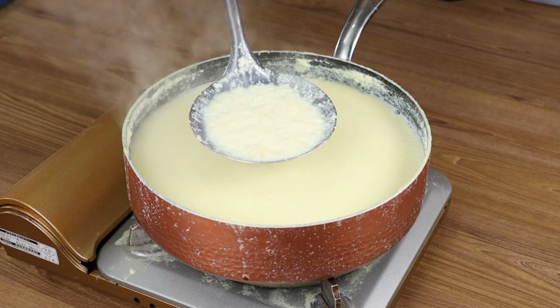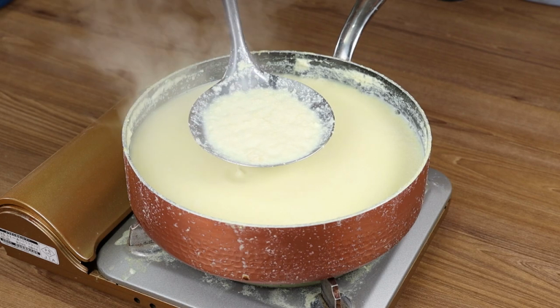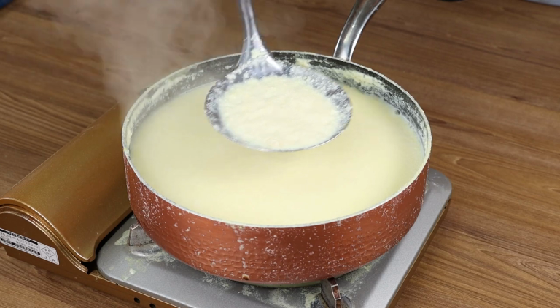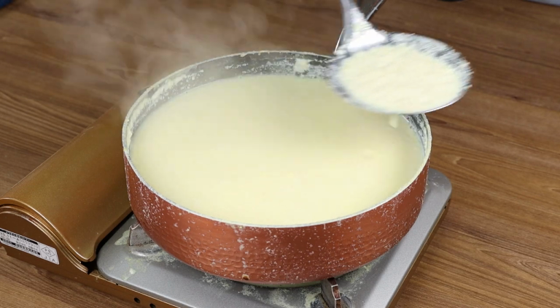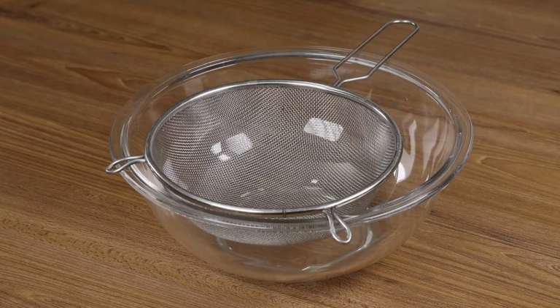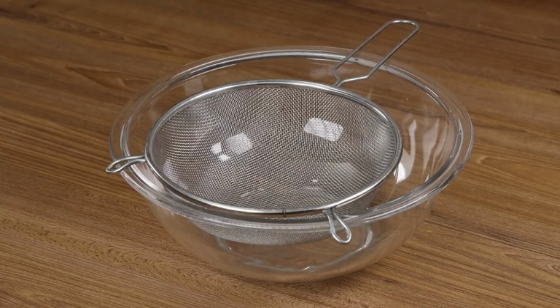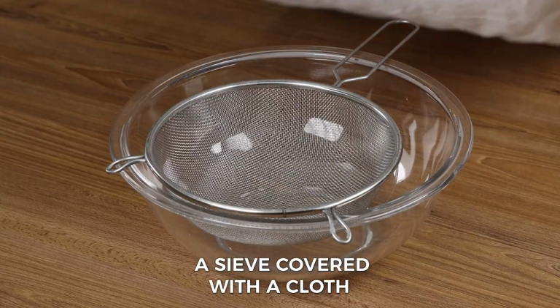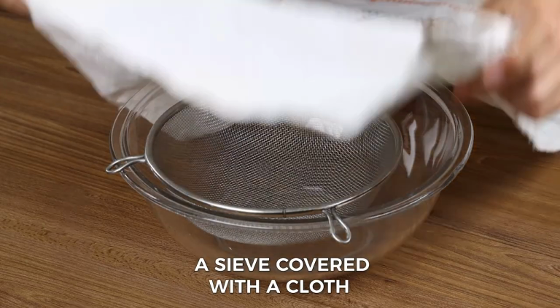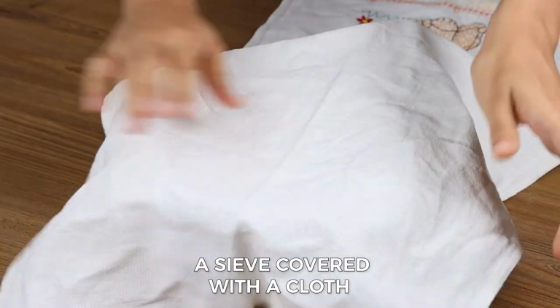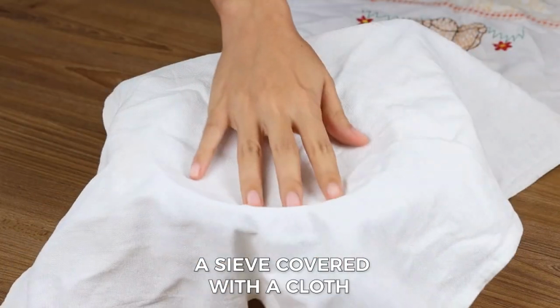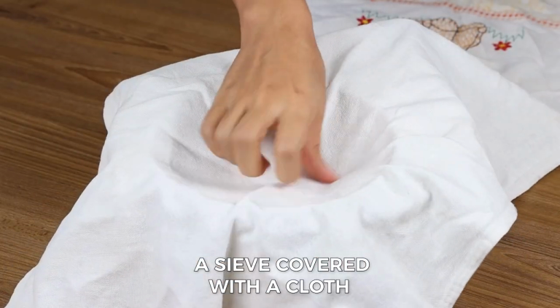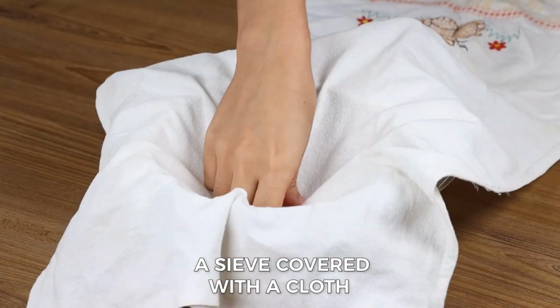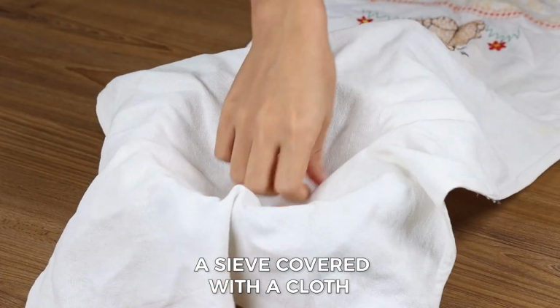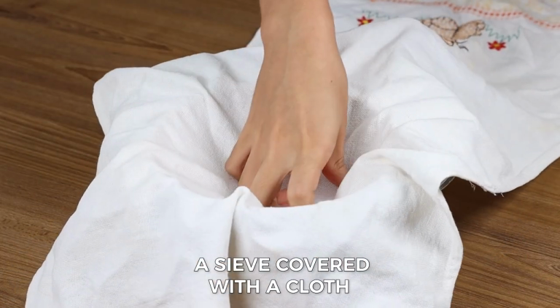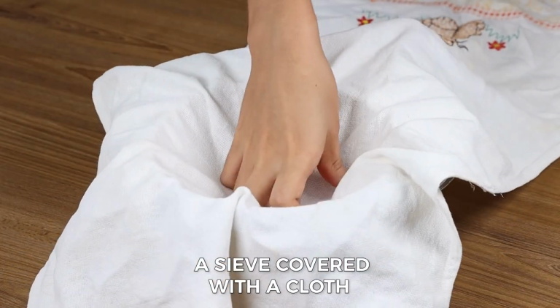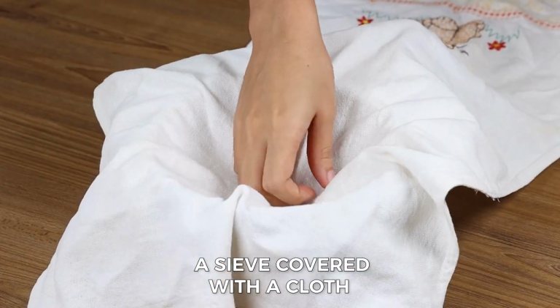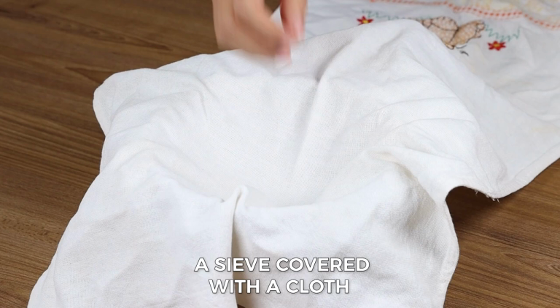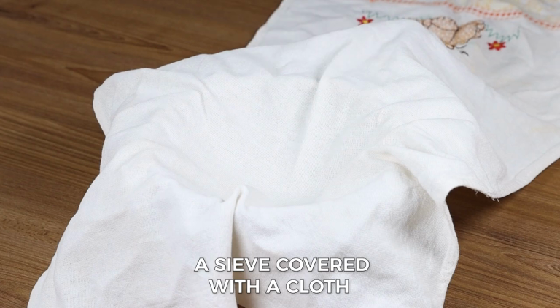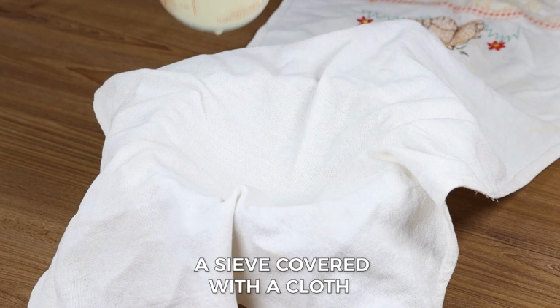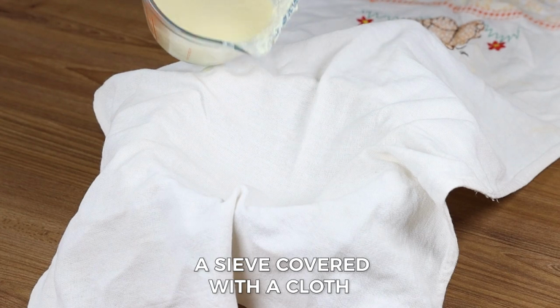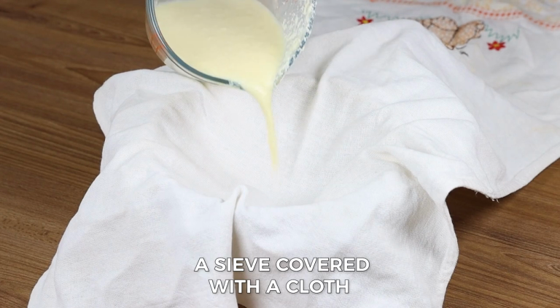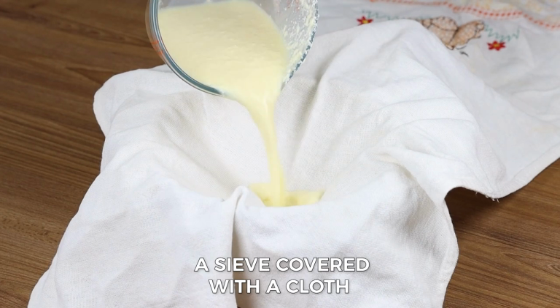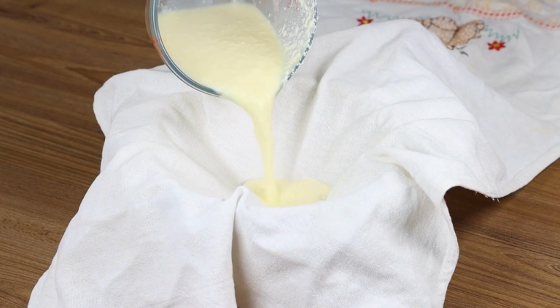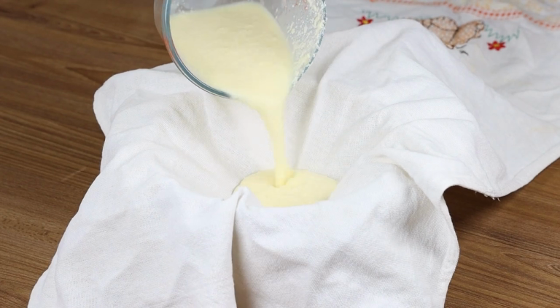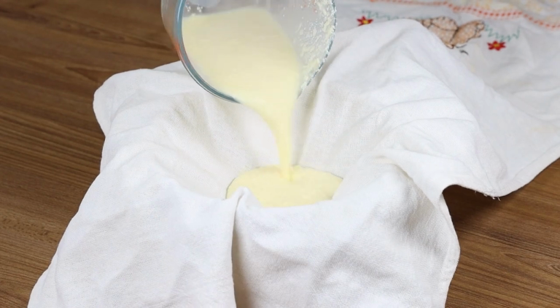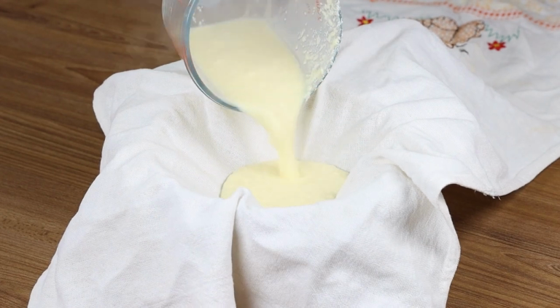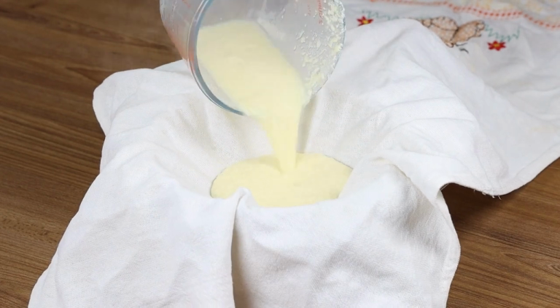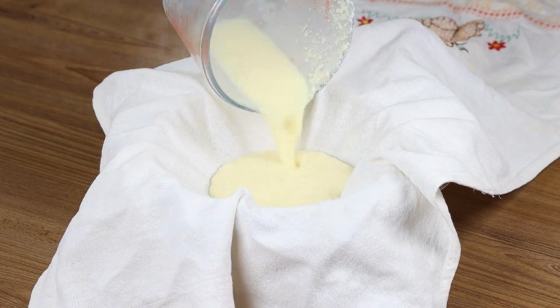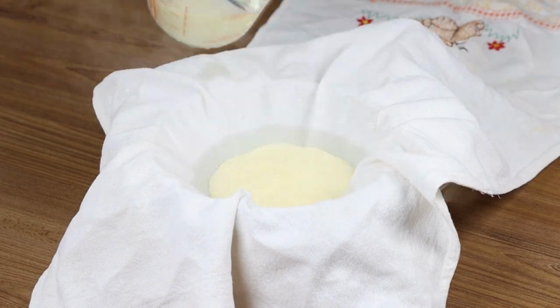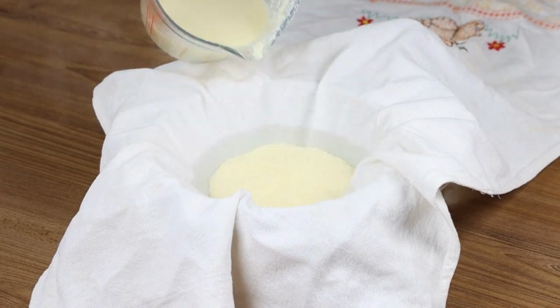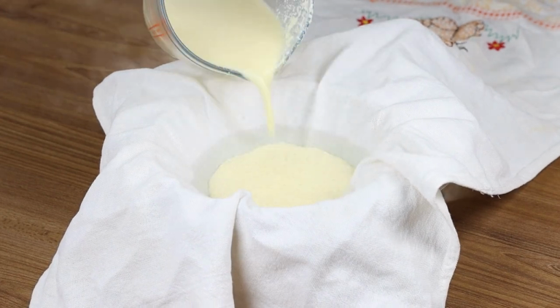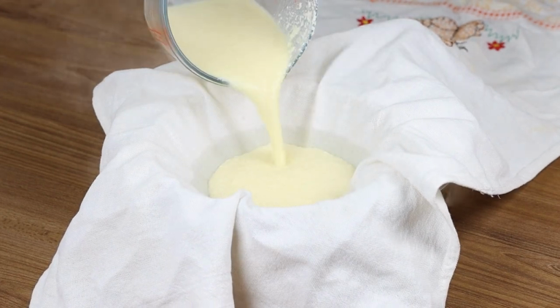To help separate the liquid from the hard part, in a bowl add a sieve covered with a cloth. Add all our milk here and squeeze it out with the spoon.